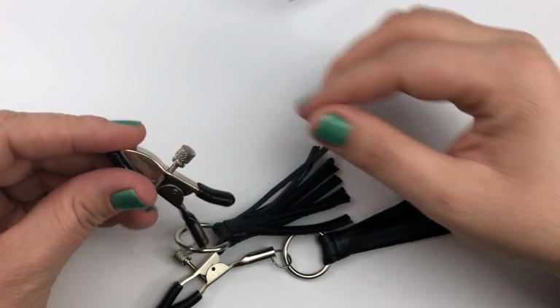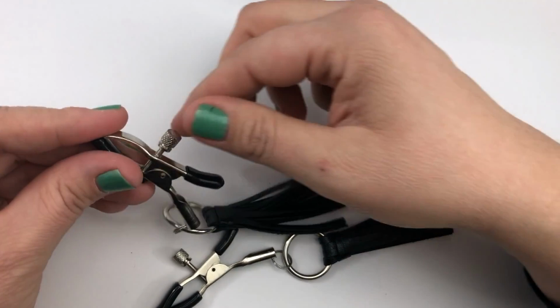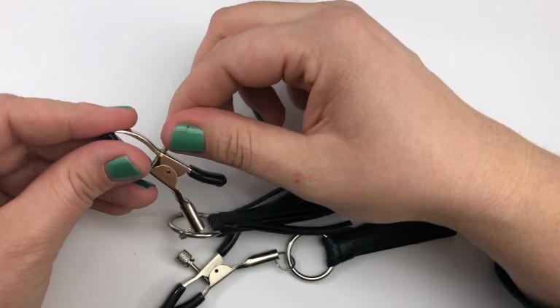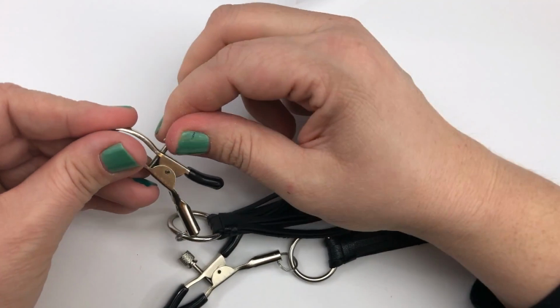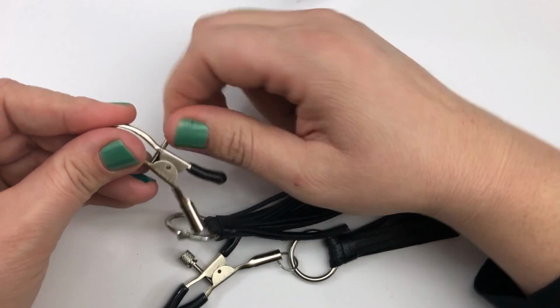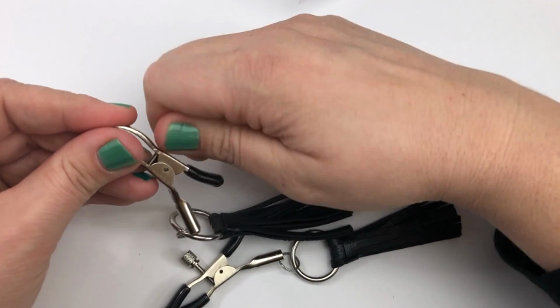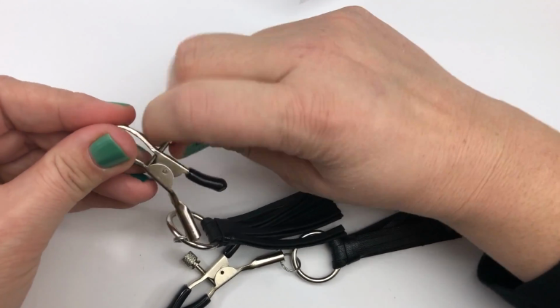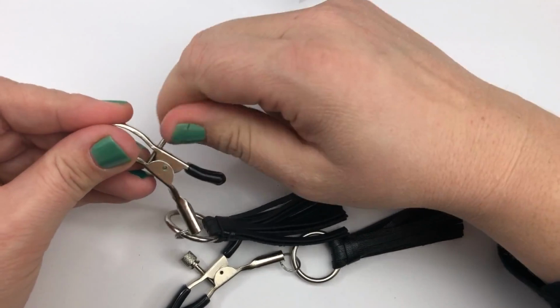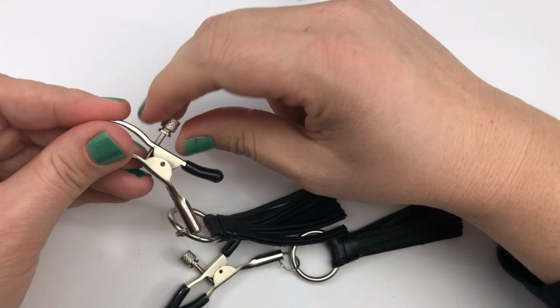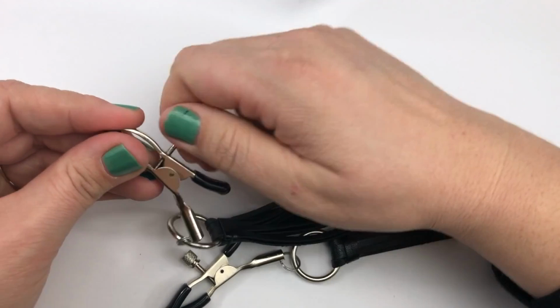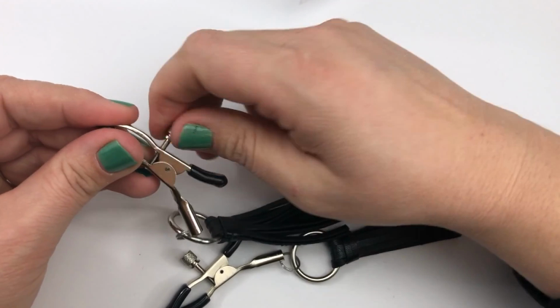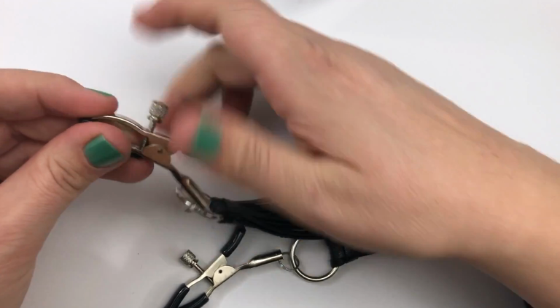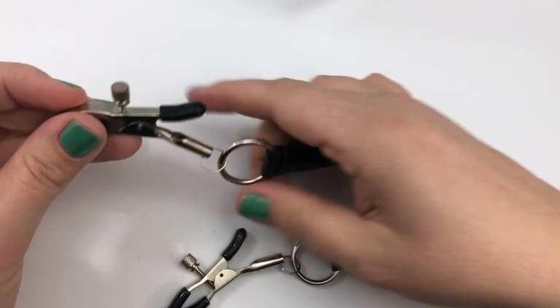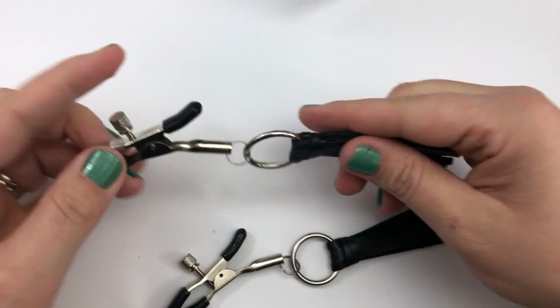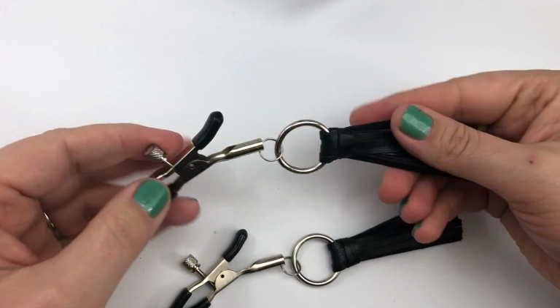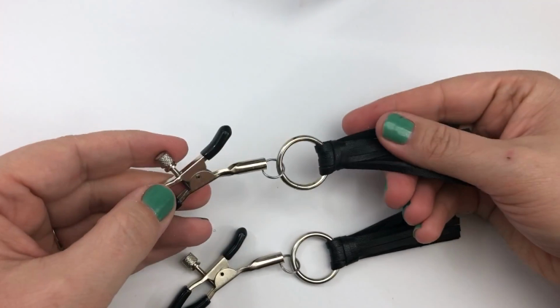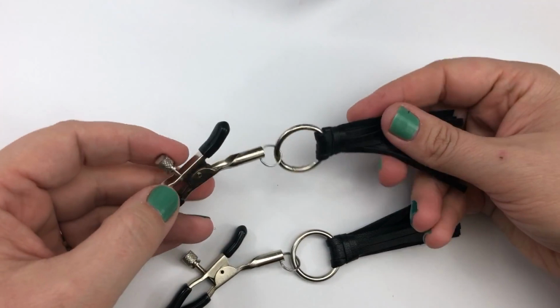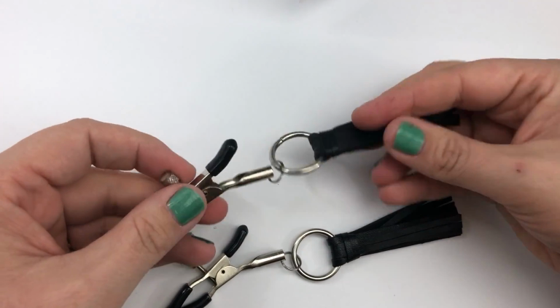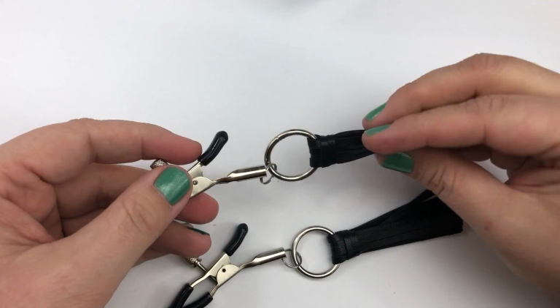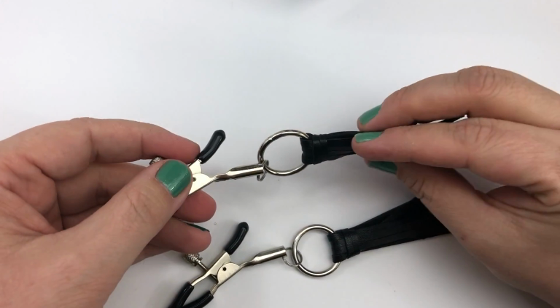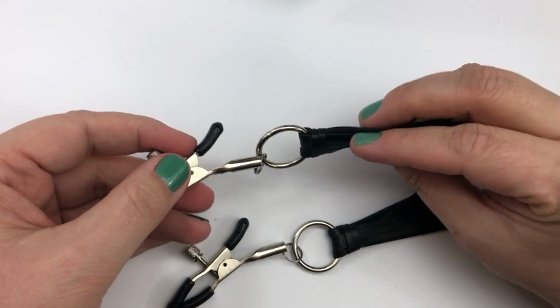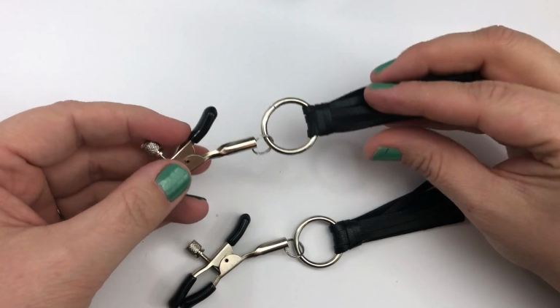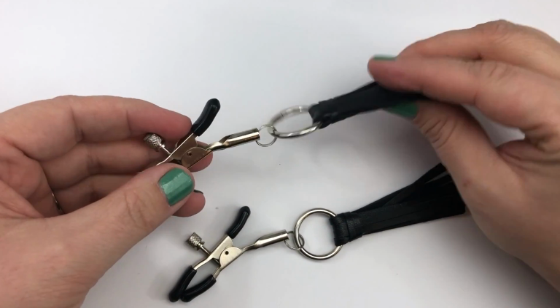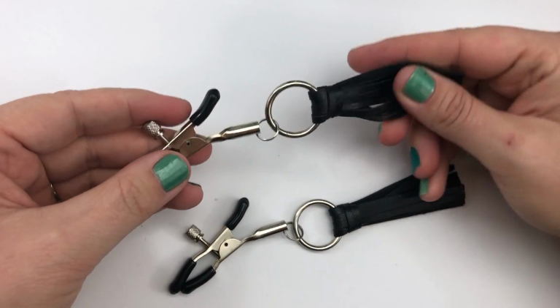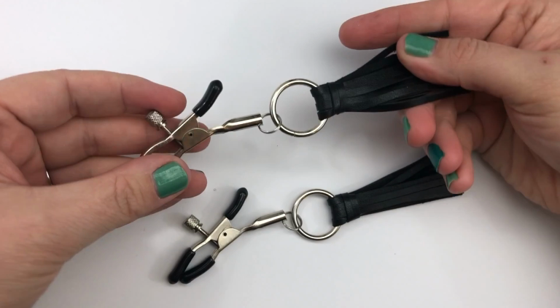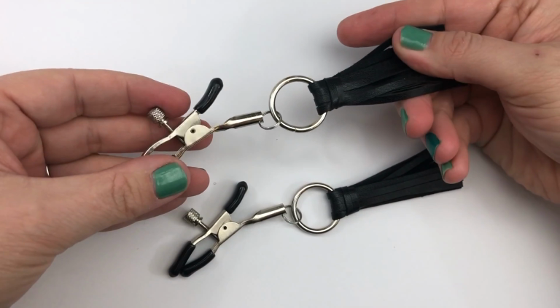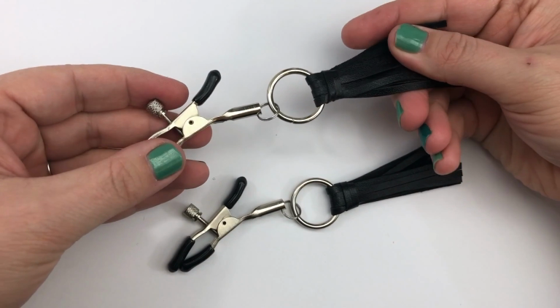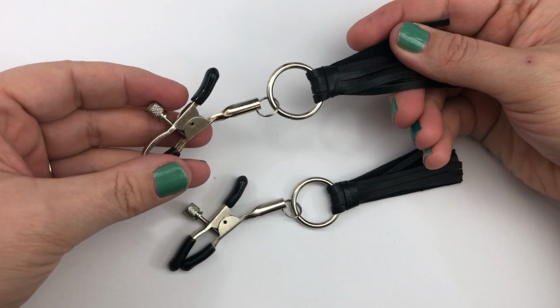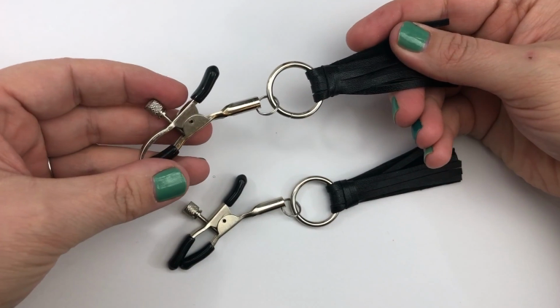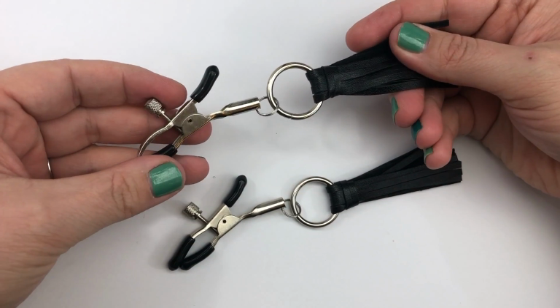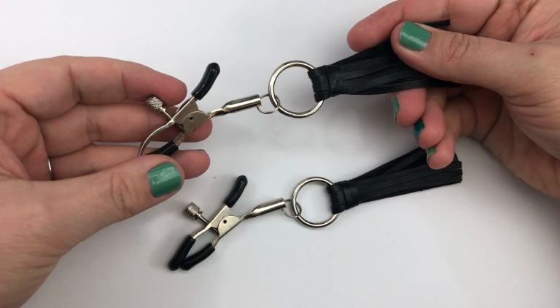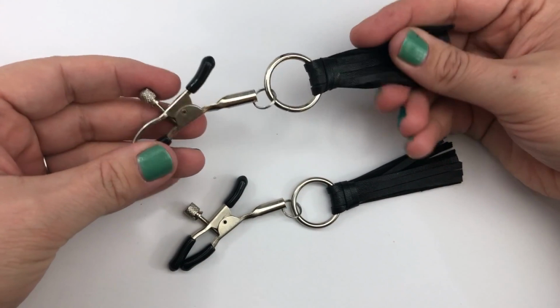To adjust the clamp, turn the knob. For more information on the leather fringe nipple clamps or to find a local consultant, stop by NaughtyCocktailParties.com.